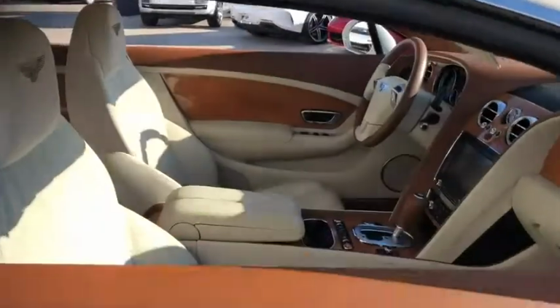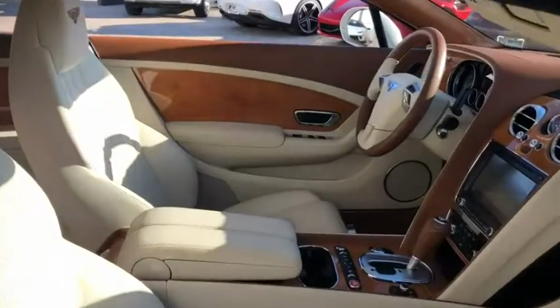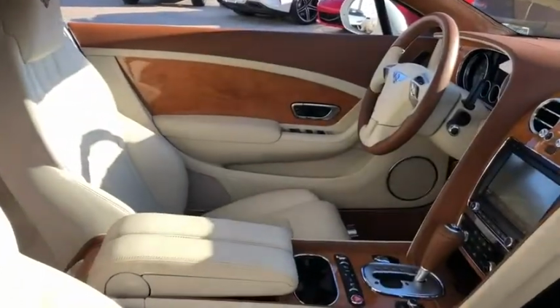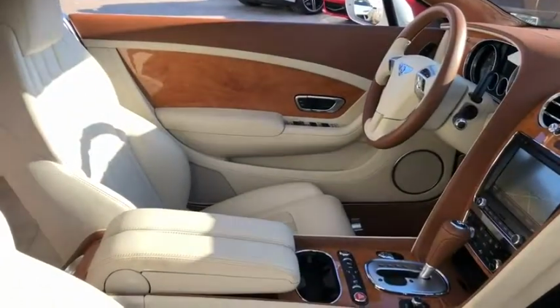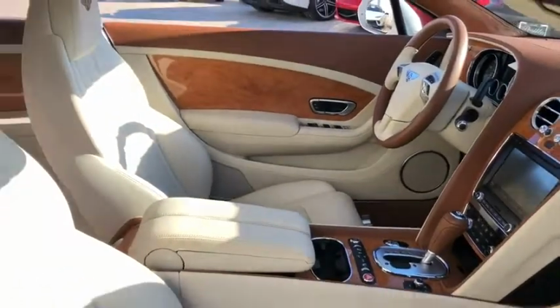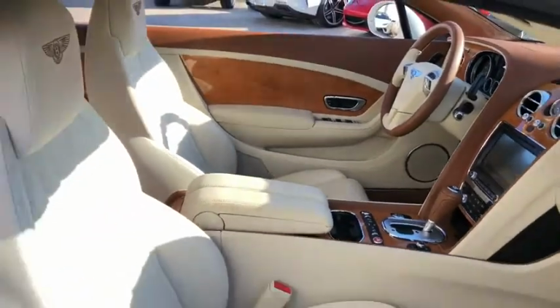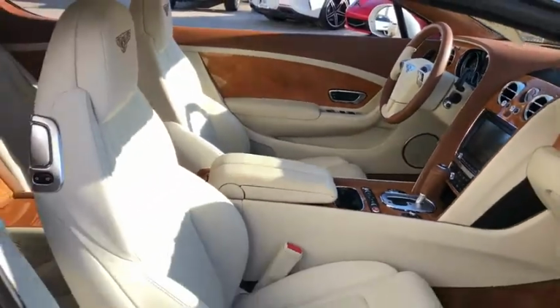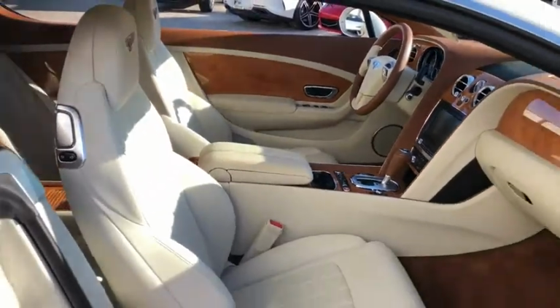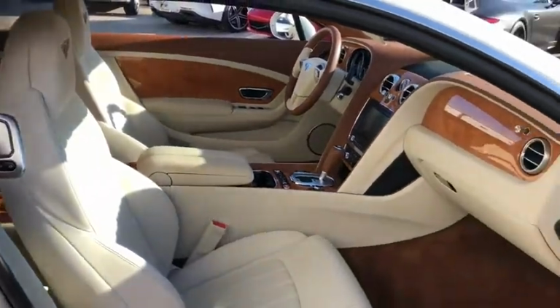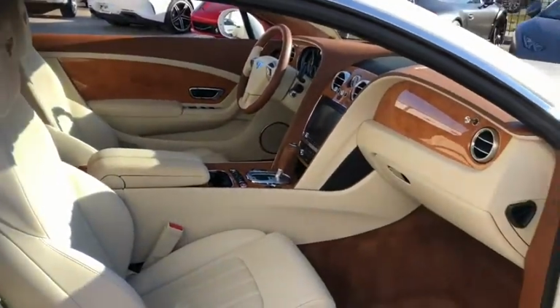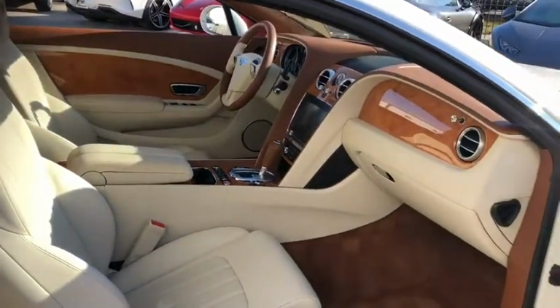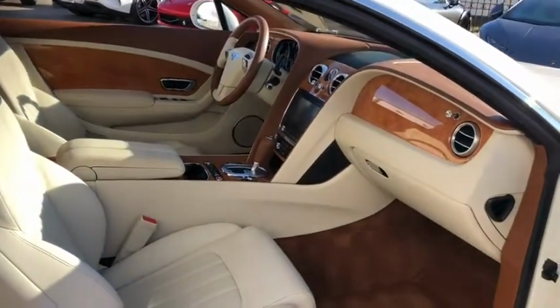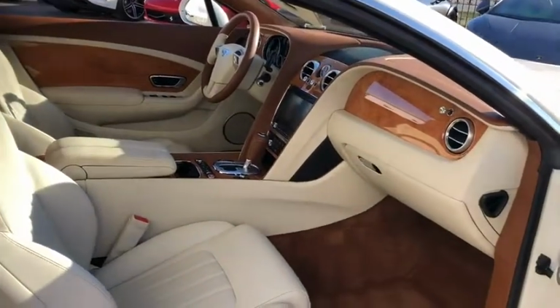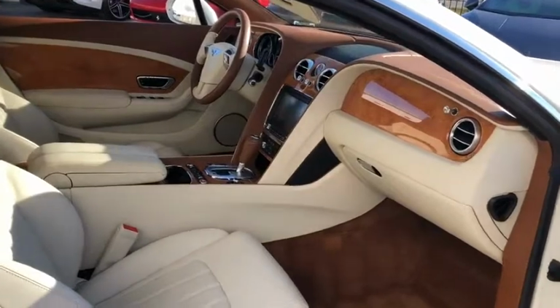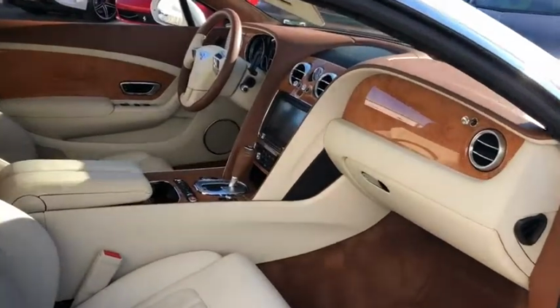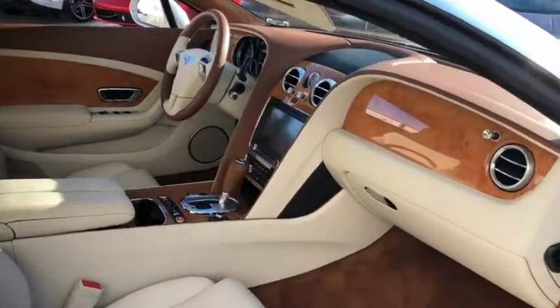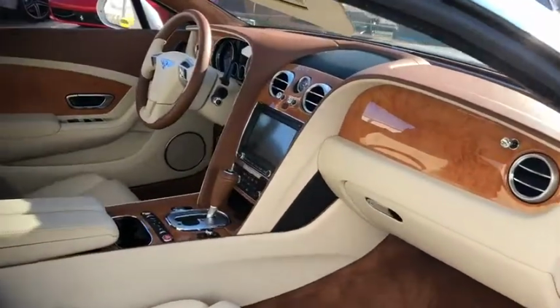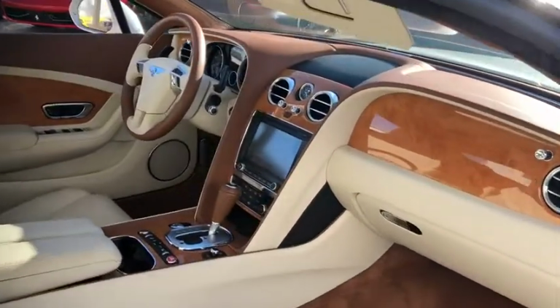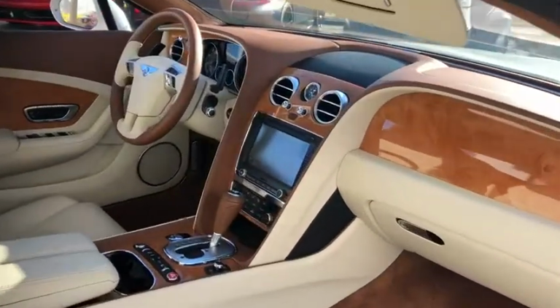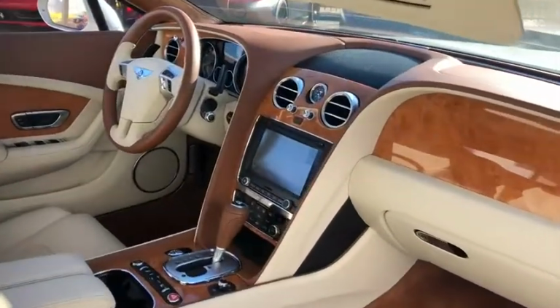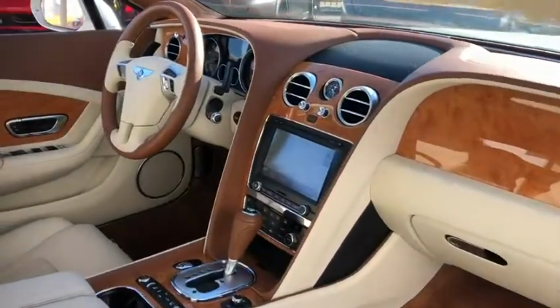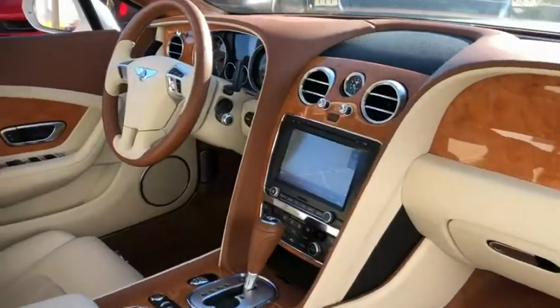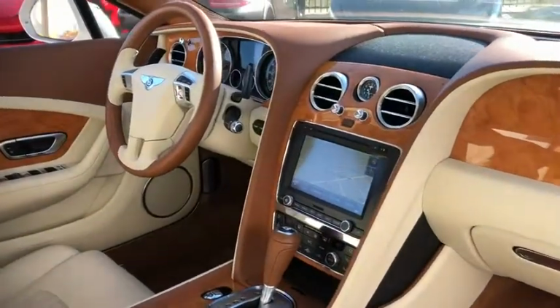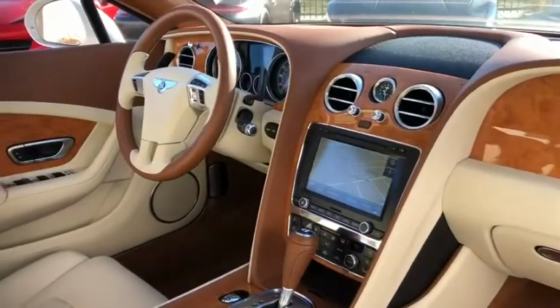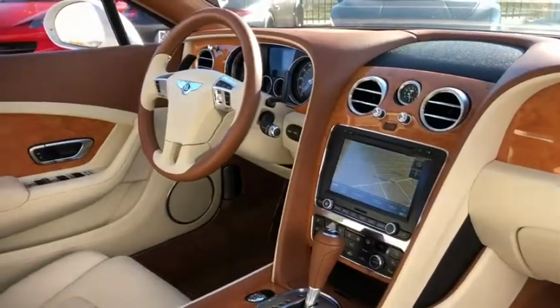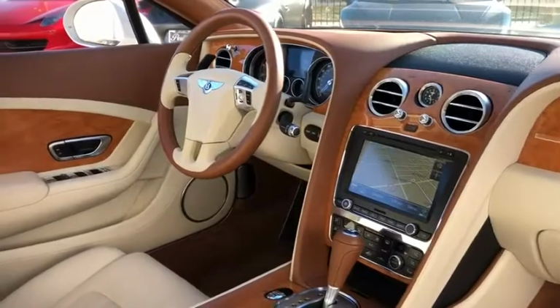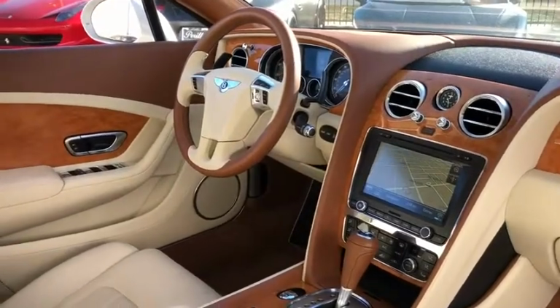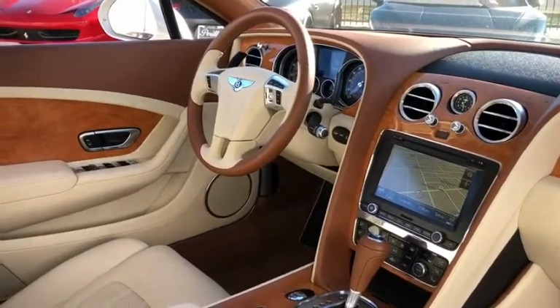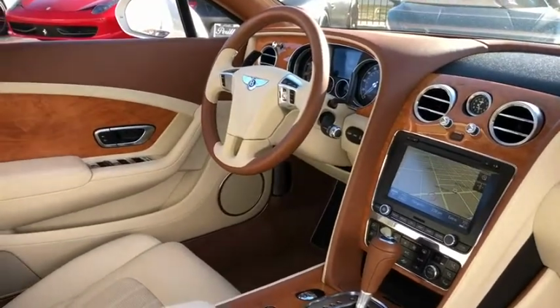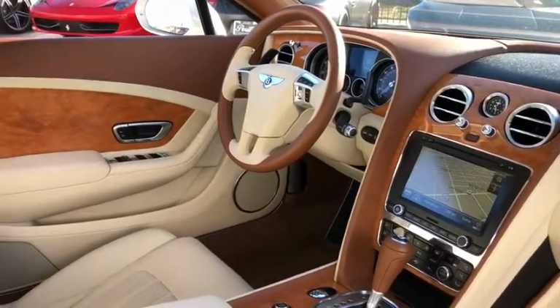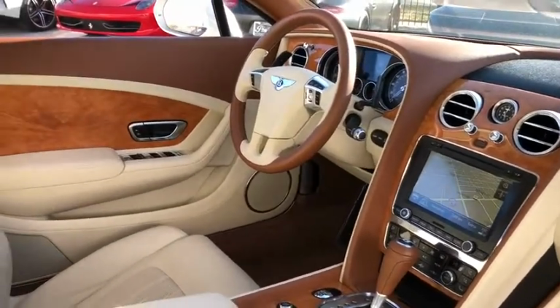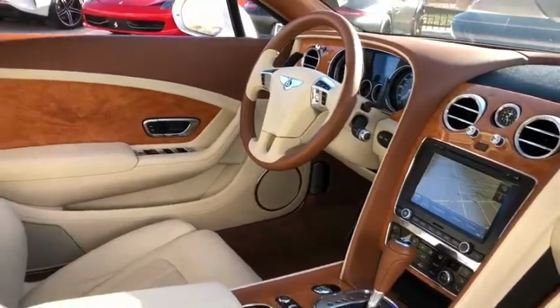Power passenger seat, anti-lock braking system, keyless entry, stability control, navigation system, all-wheel drive, traction control, Bluetooth, leather-wrapped steering wheel, power steering, adjustable steering wheel, keyless start.